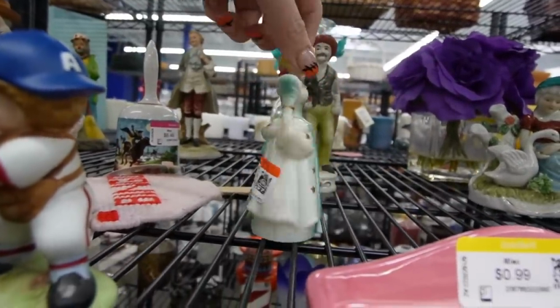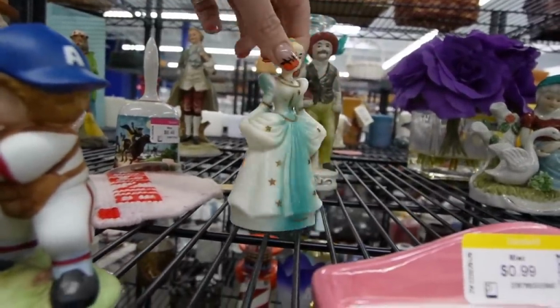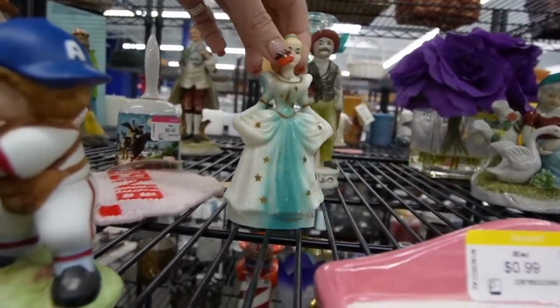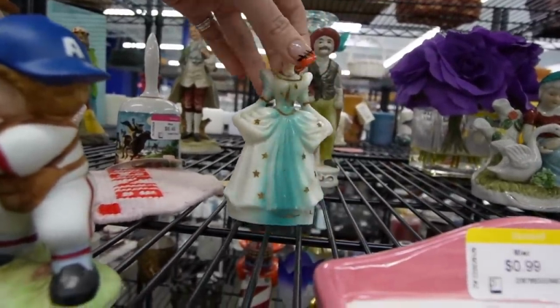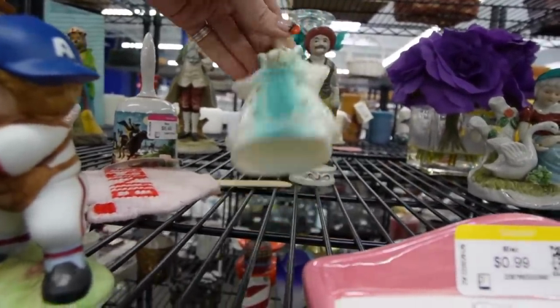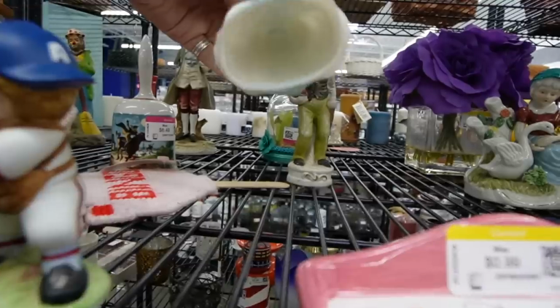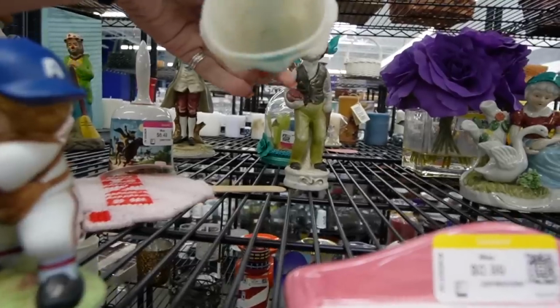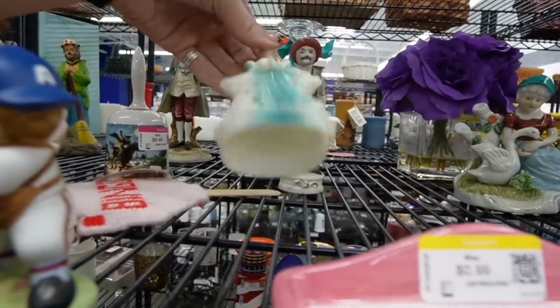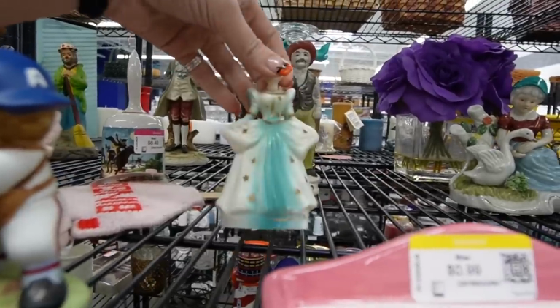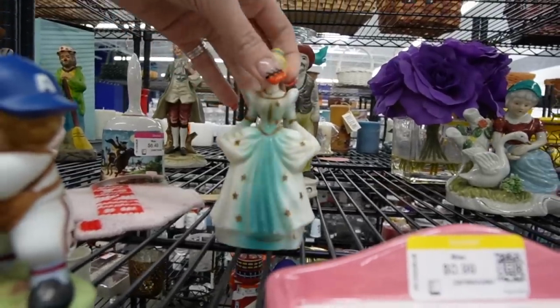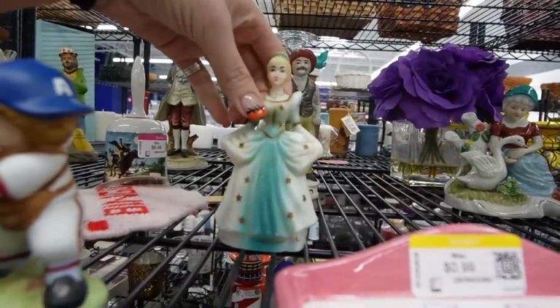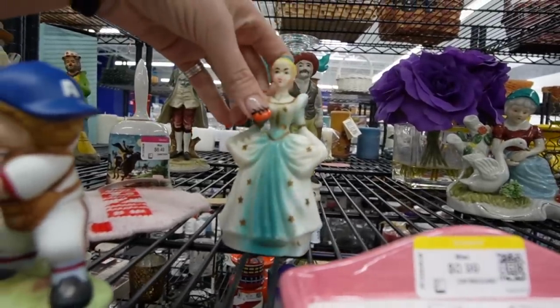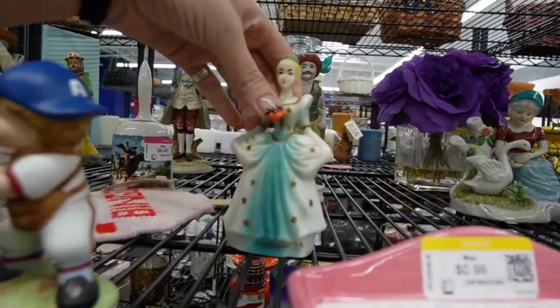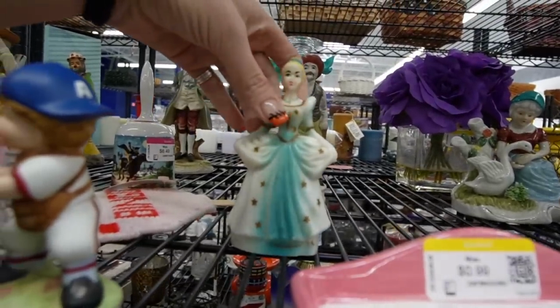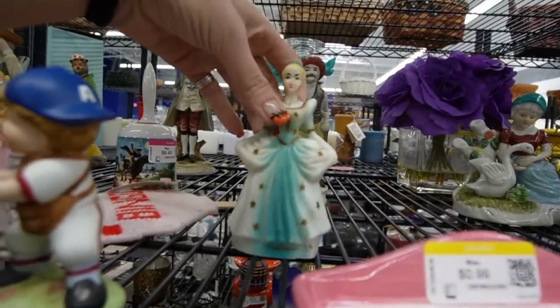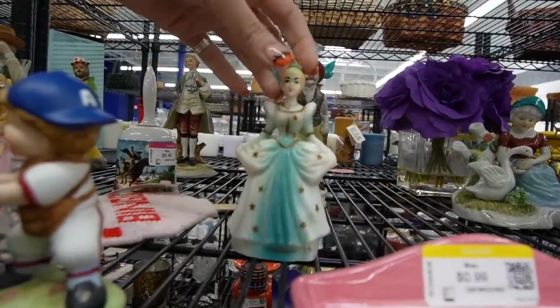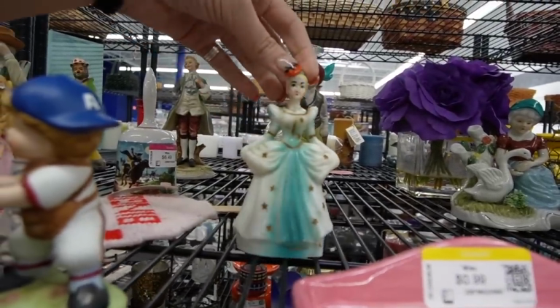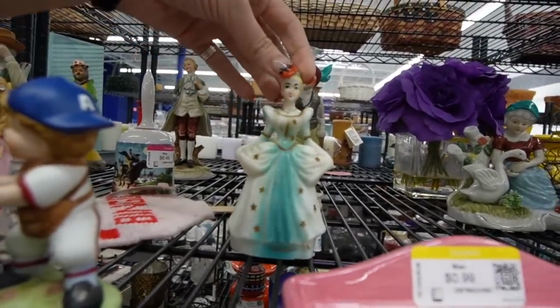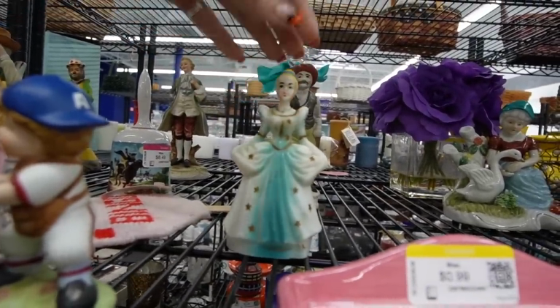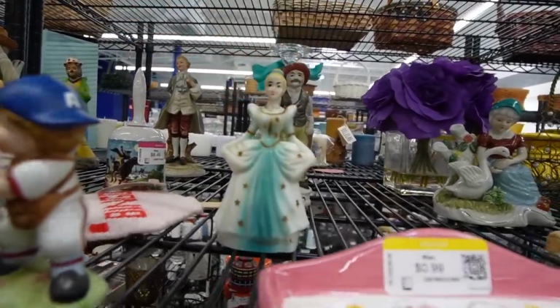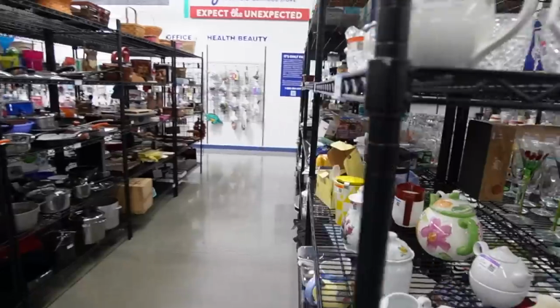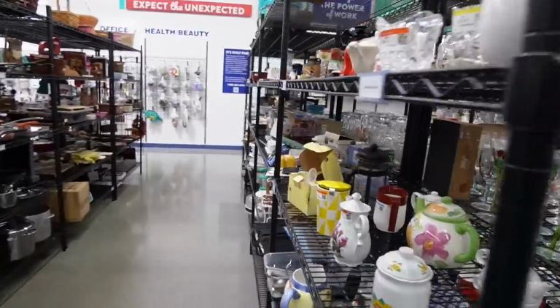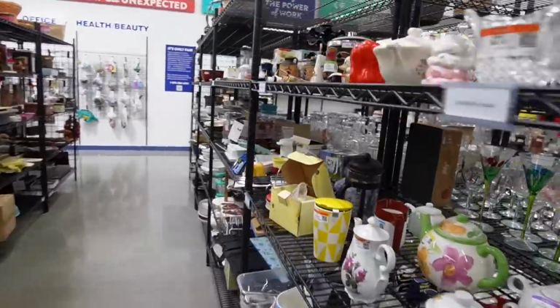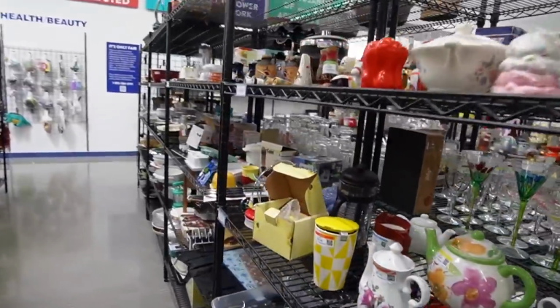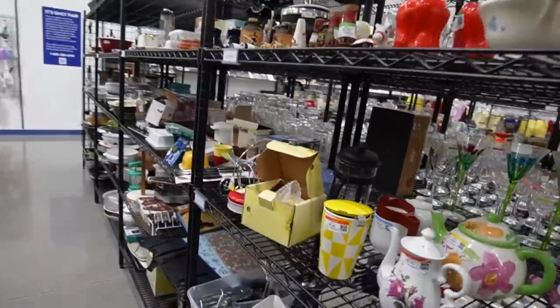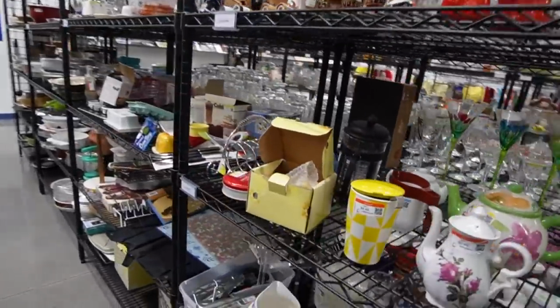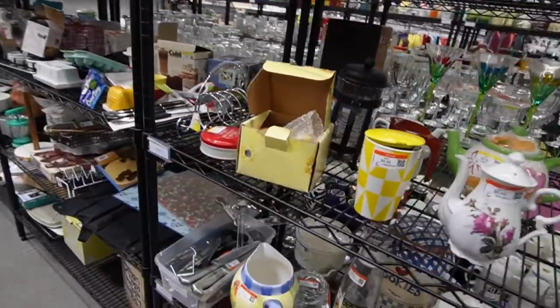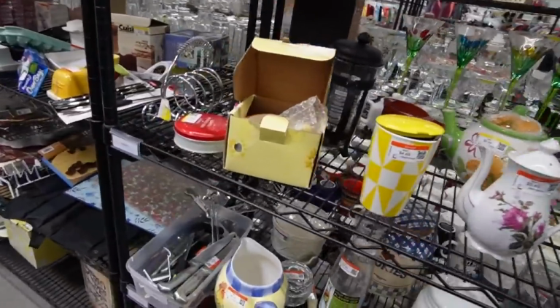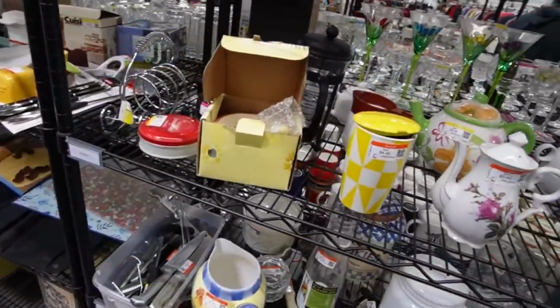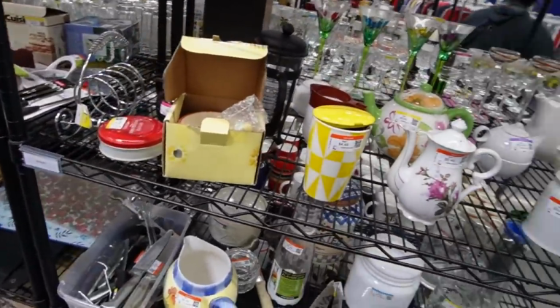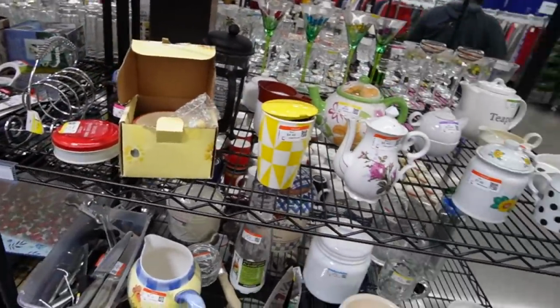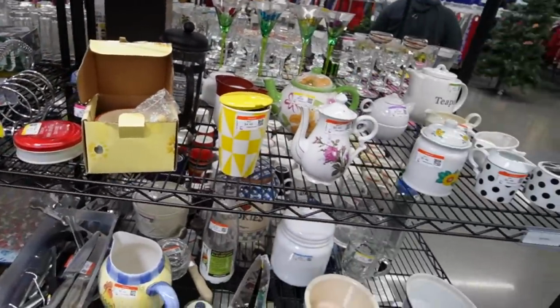$12.50 for her. I thought she was waxed, but it turns out she's plastic. Alright, only one more row to go.